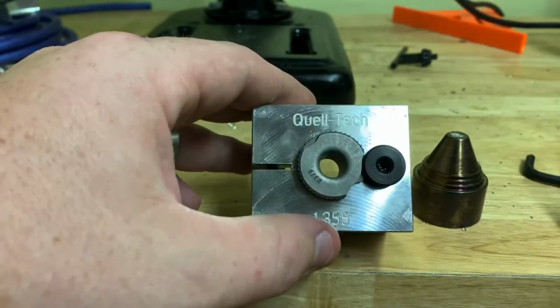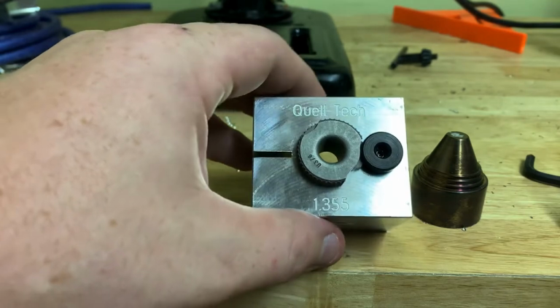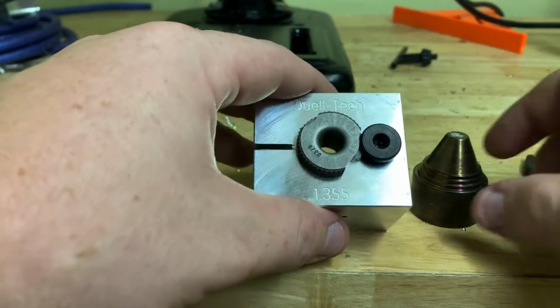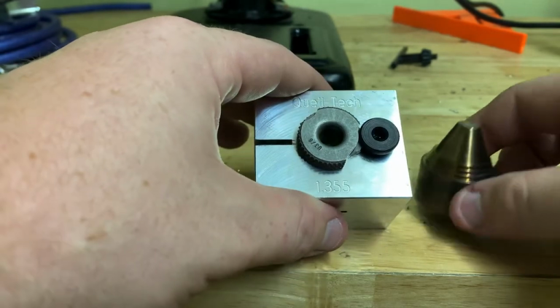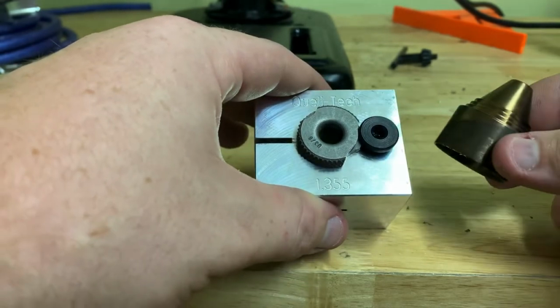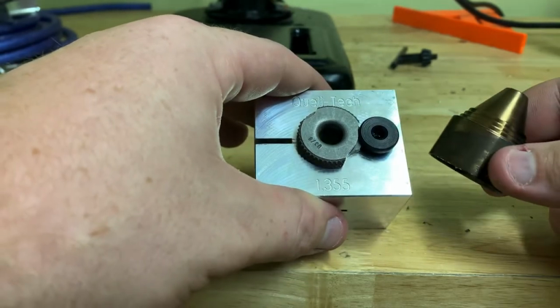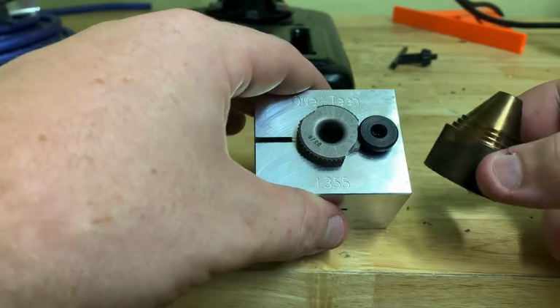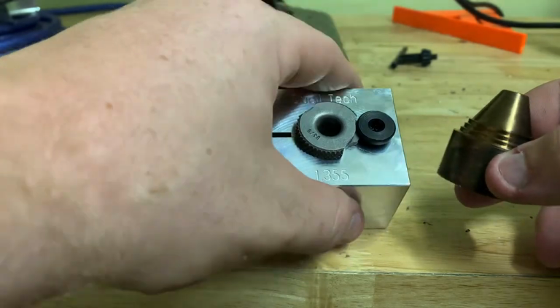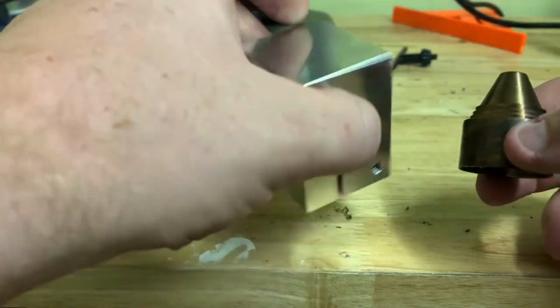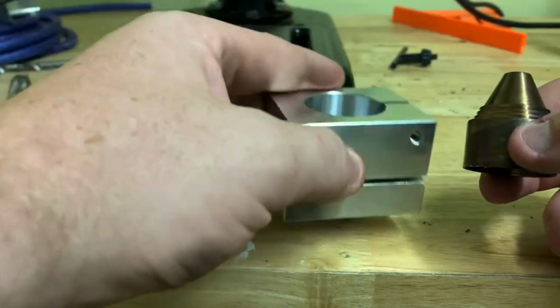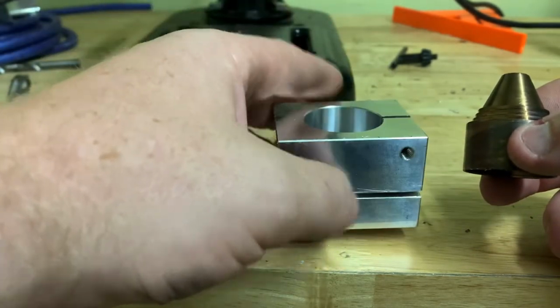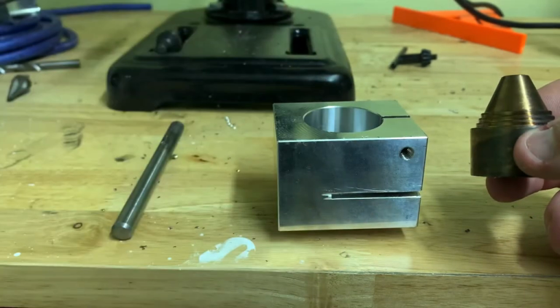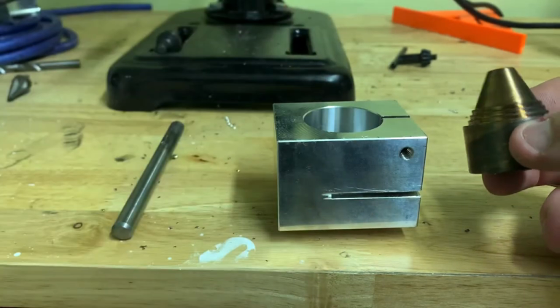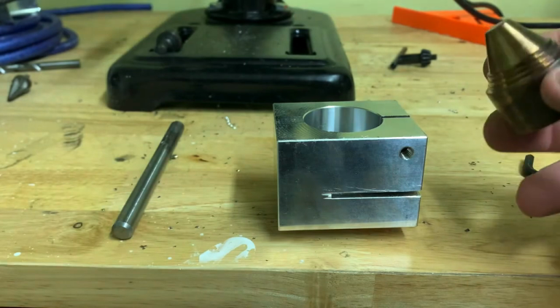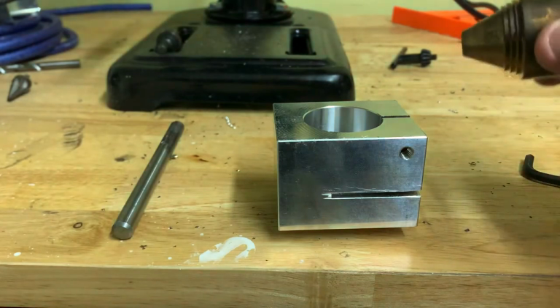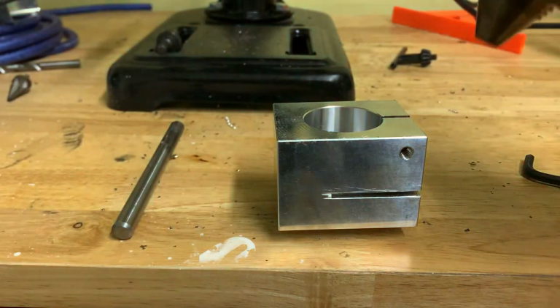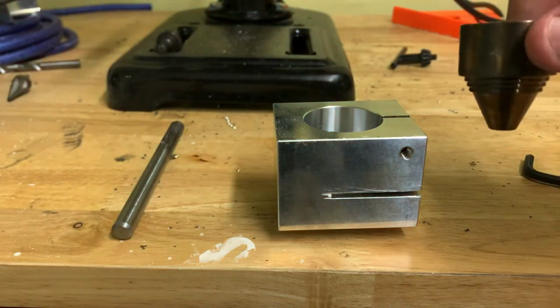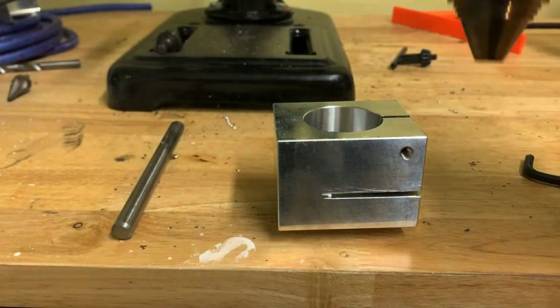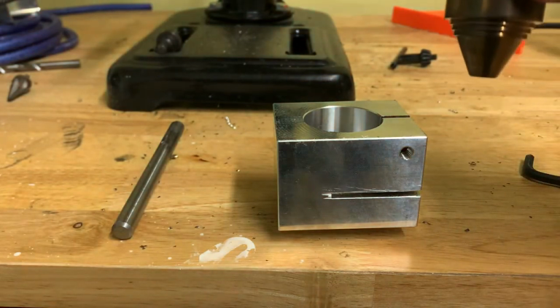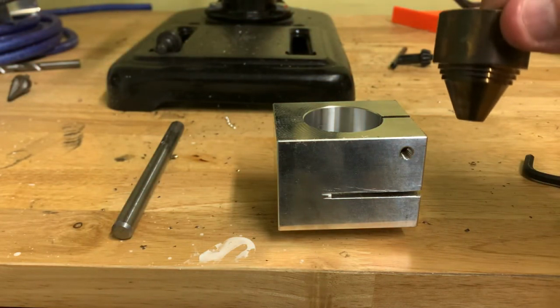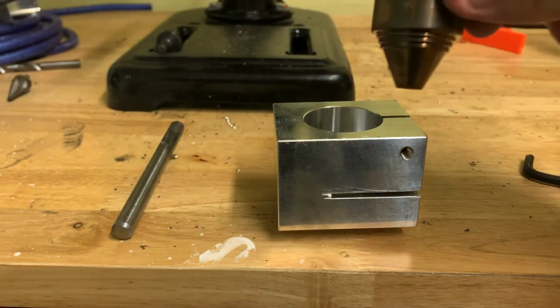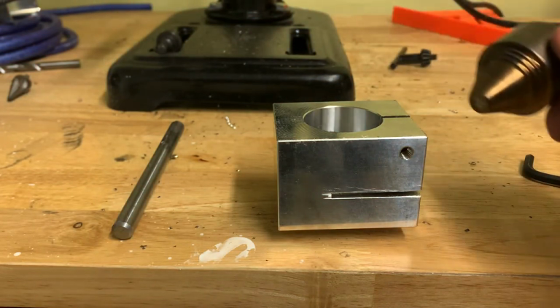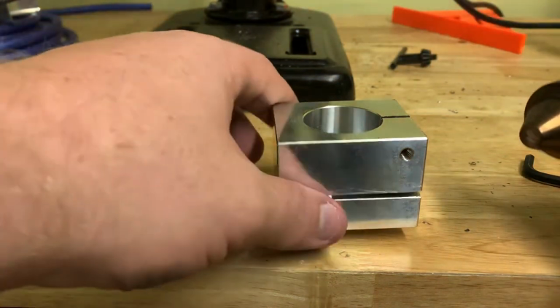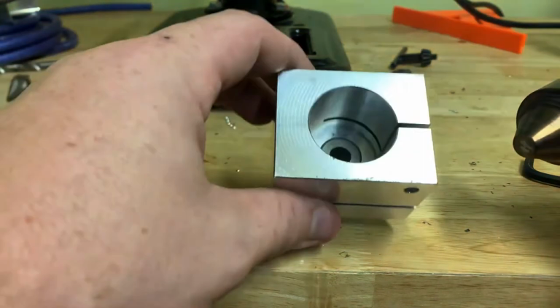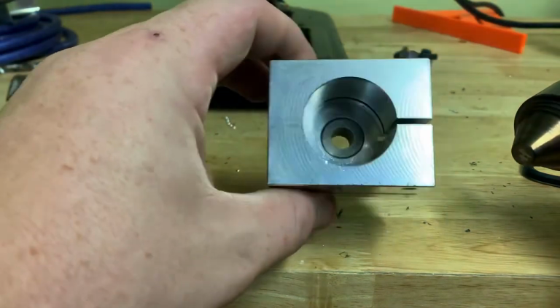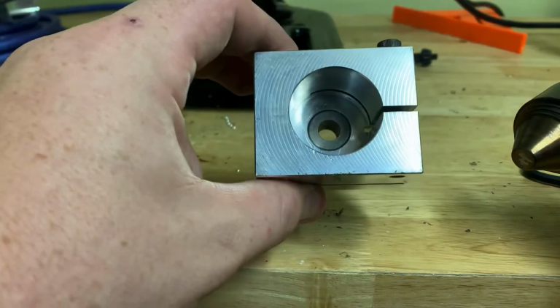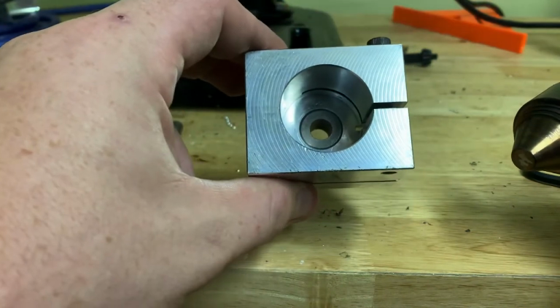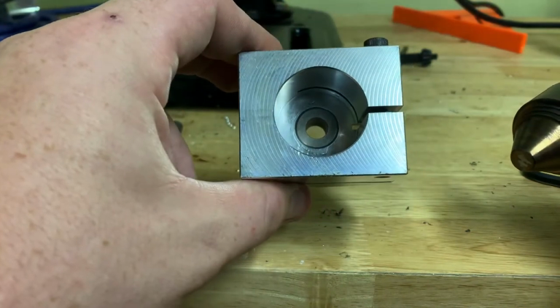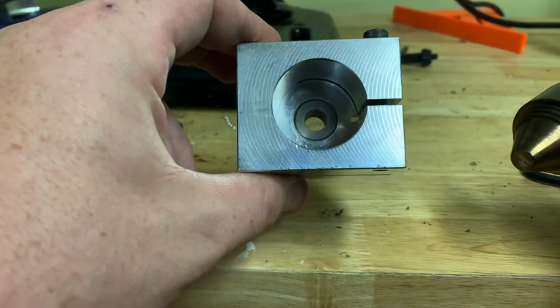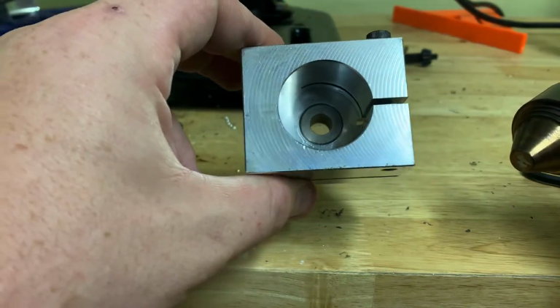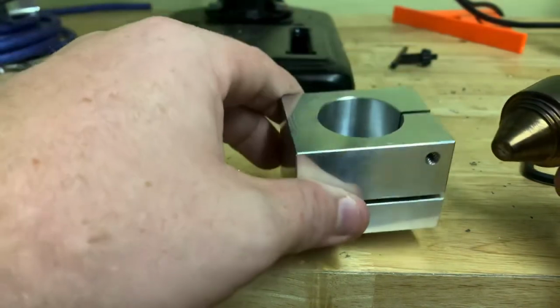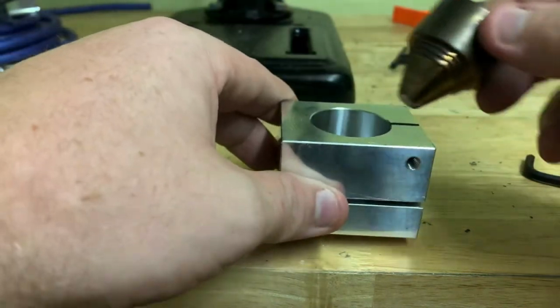So now you have your bushing installed. Here you have your cup. You flip the jig over and the cup needs to go down tip first. You want to have the tip pushed right up against the inside of the bushing.